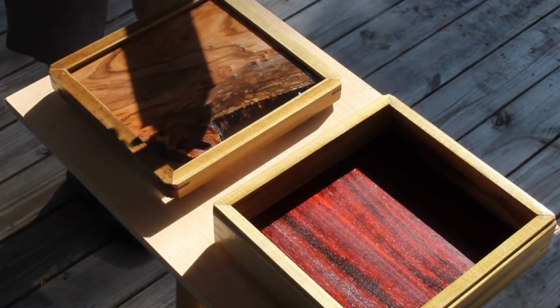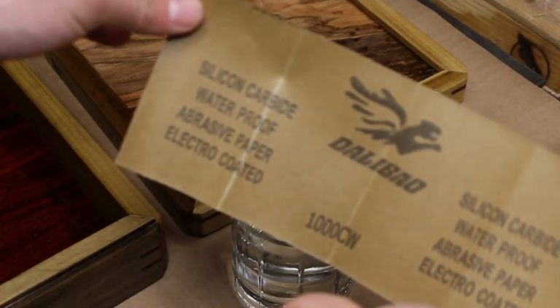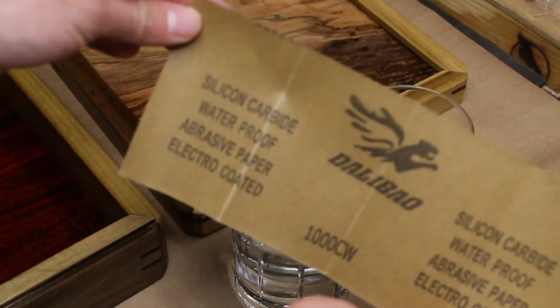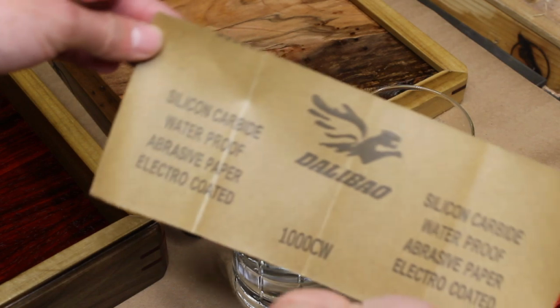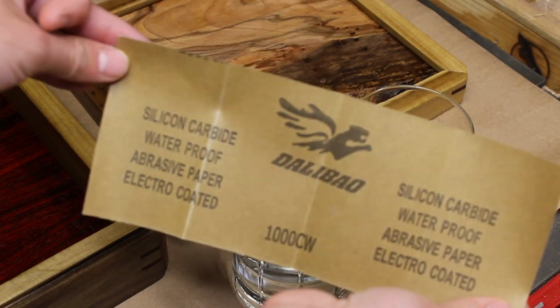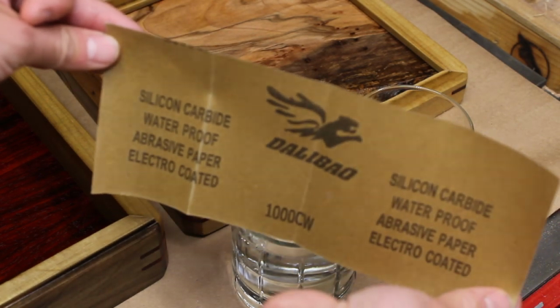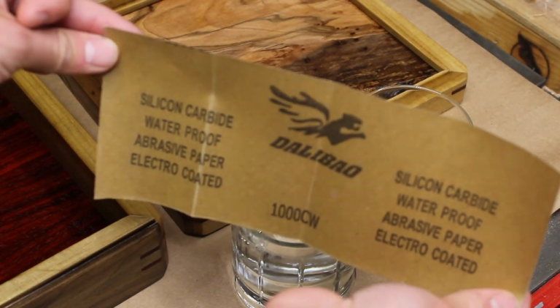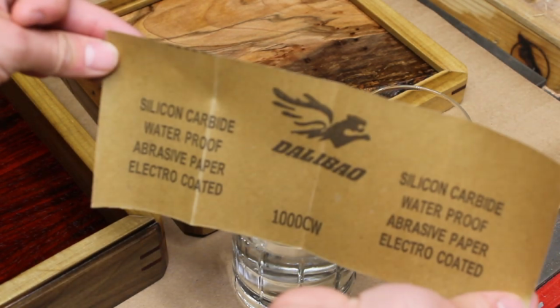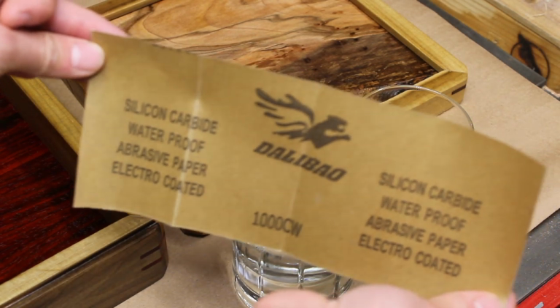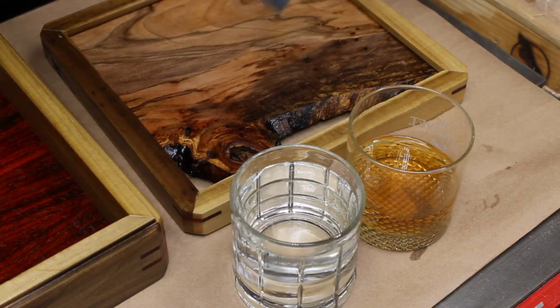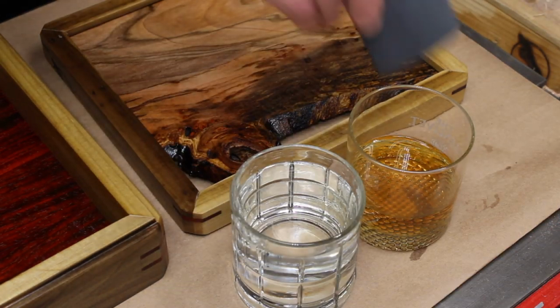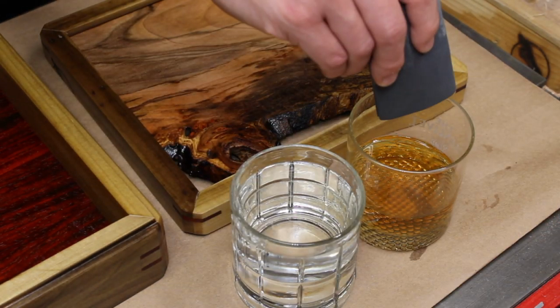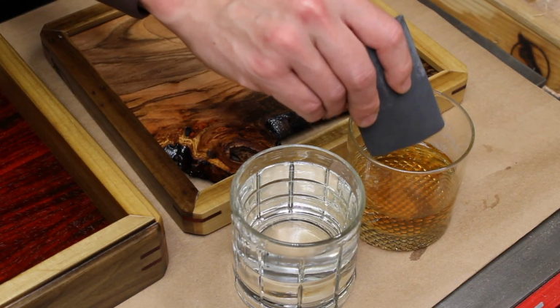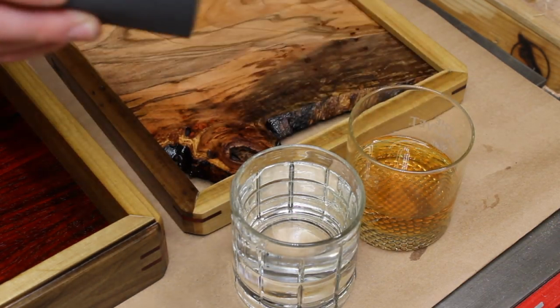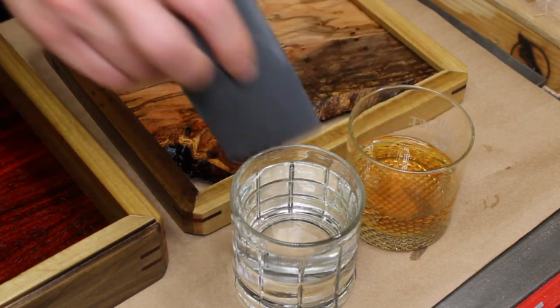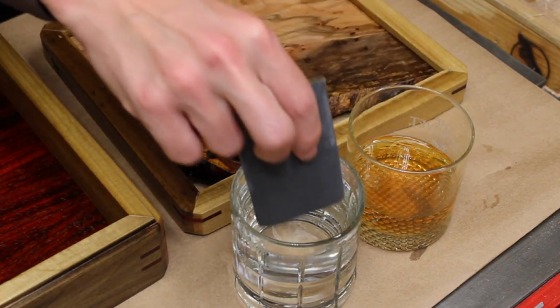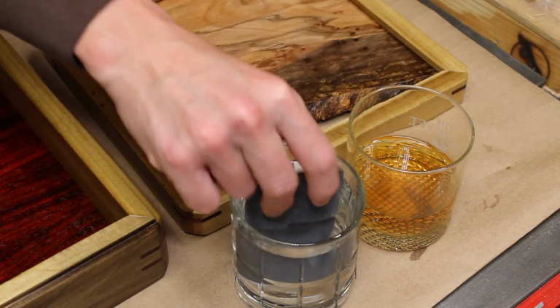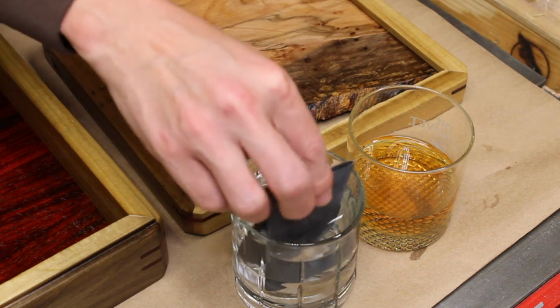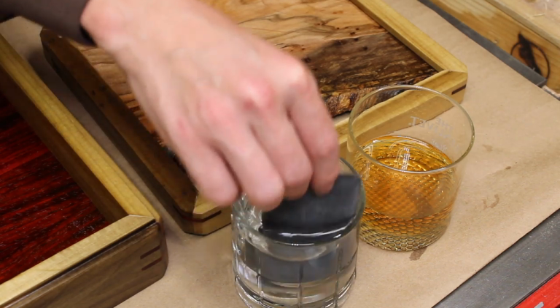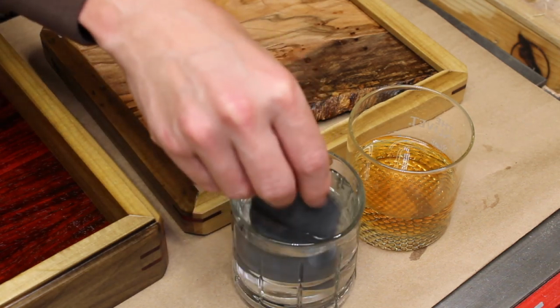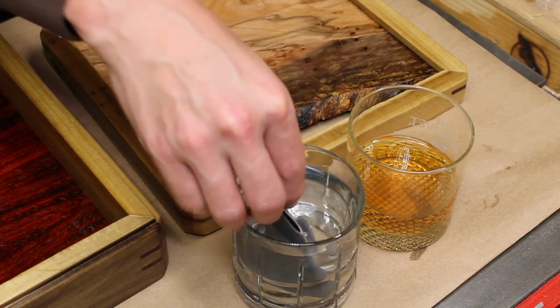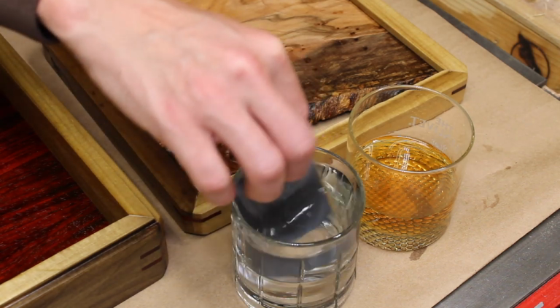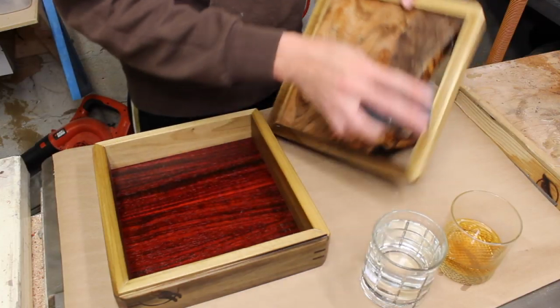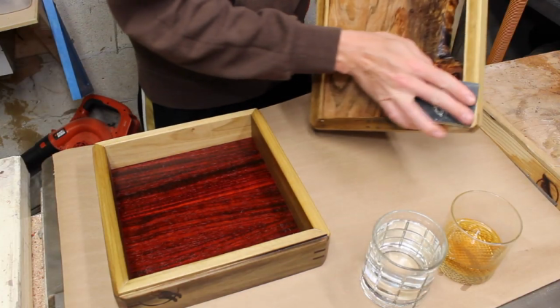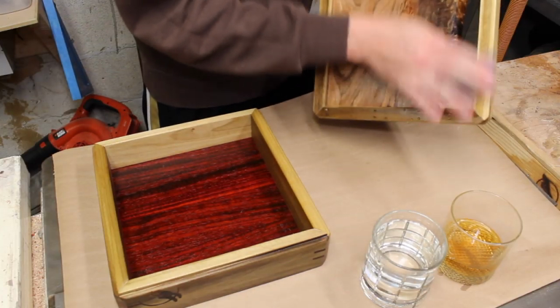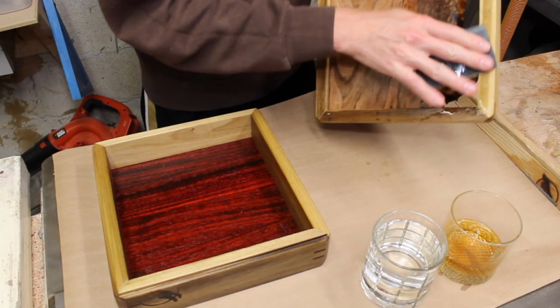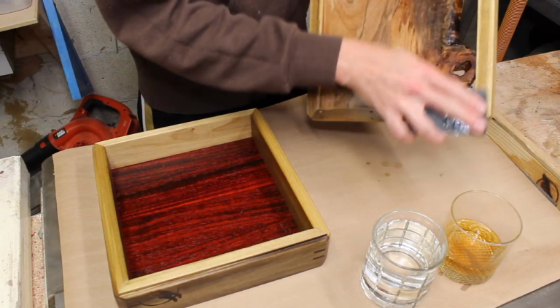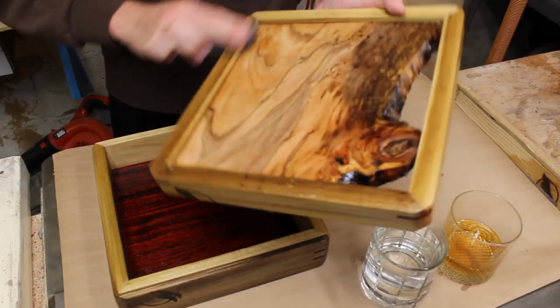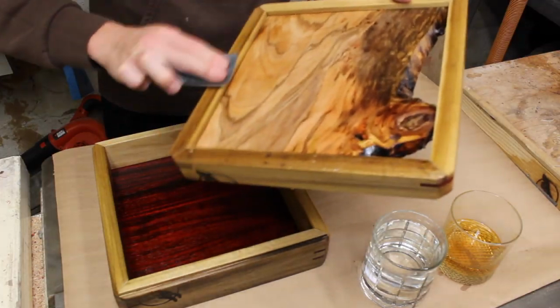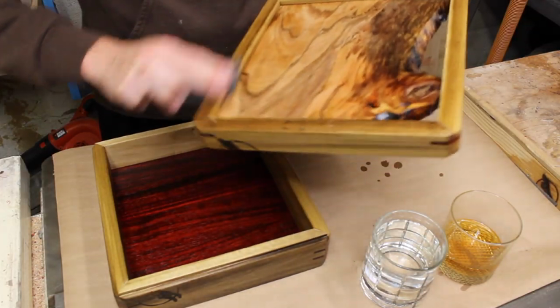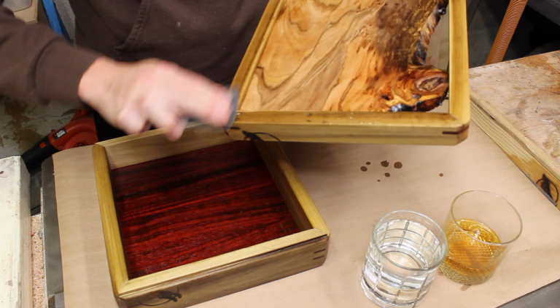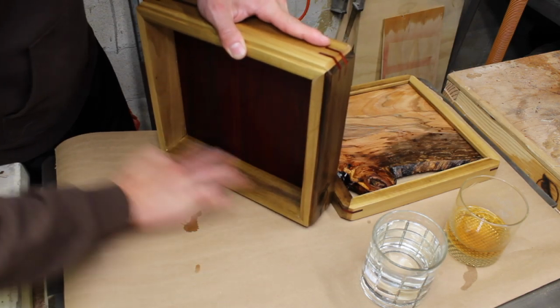For a final sand I went with a 1000-grit wet sand. Make sure not to confuse your whiskey and your sanding water when finishing. Just lubricate your abrasive and lightly sand with the grain, drying off after you're done.